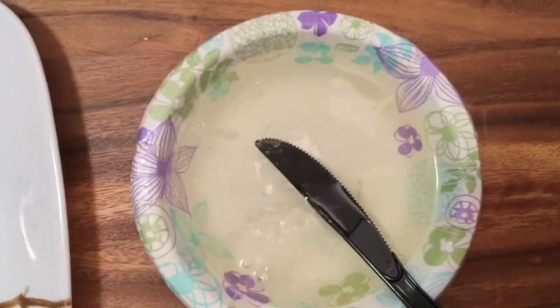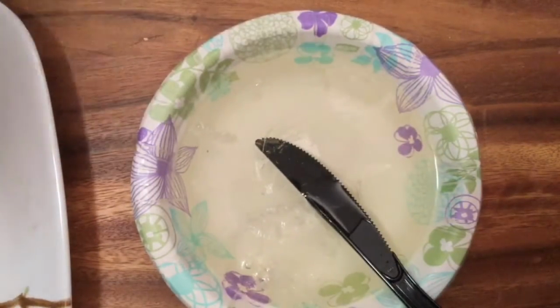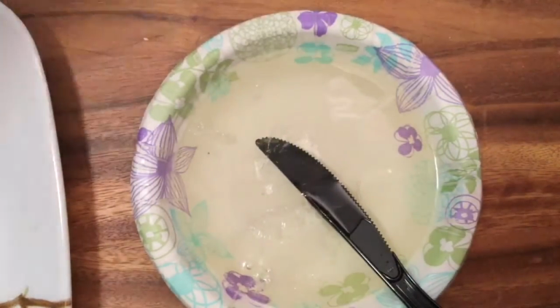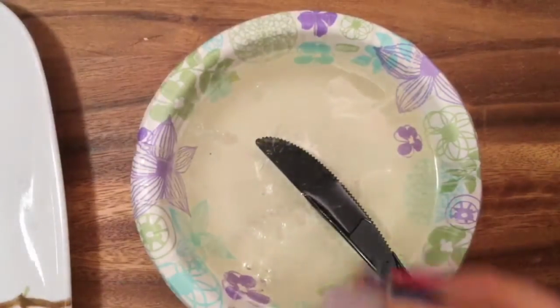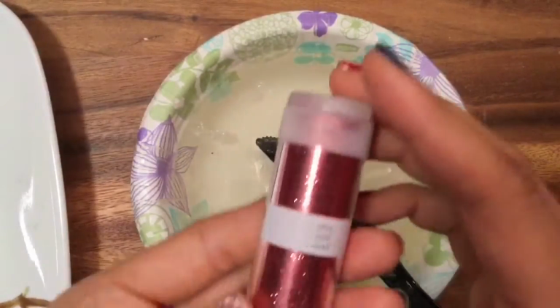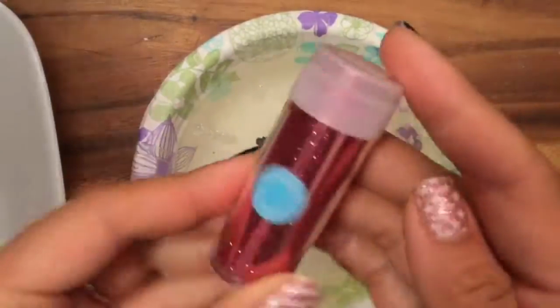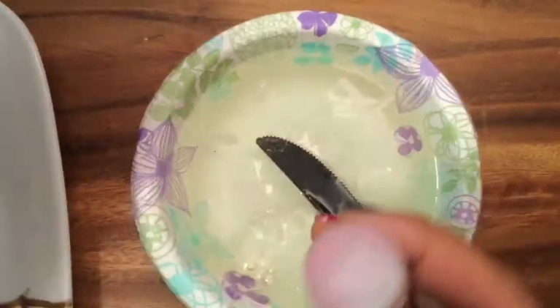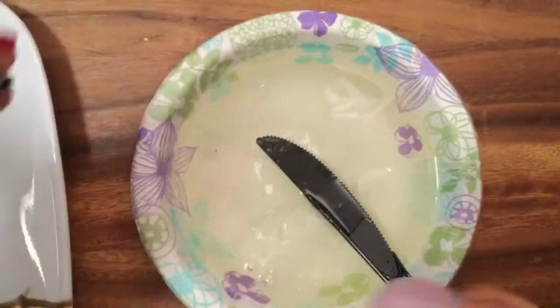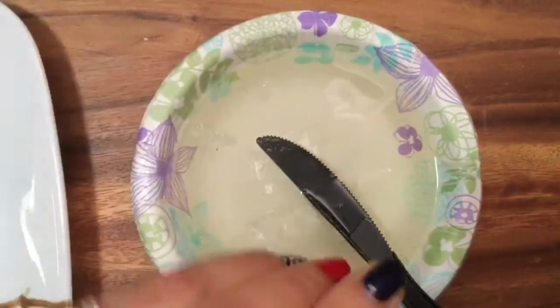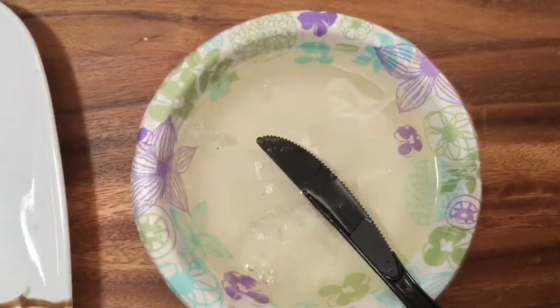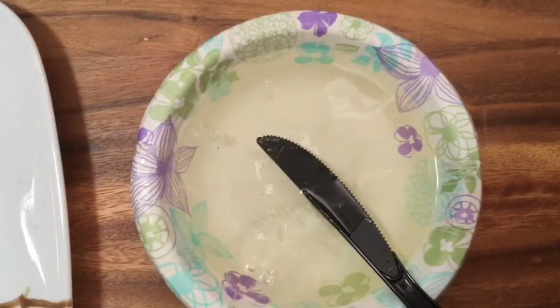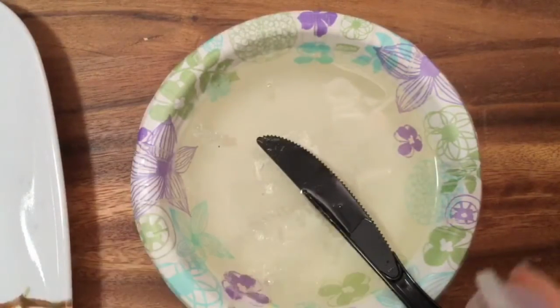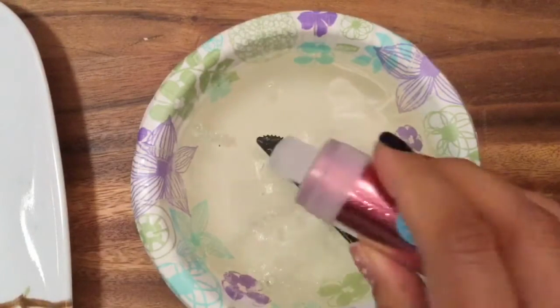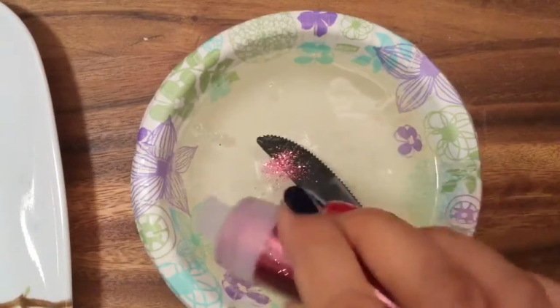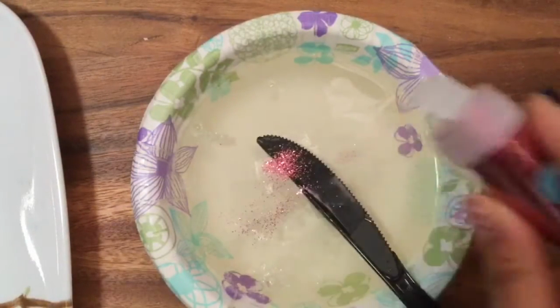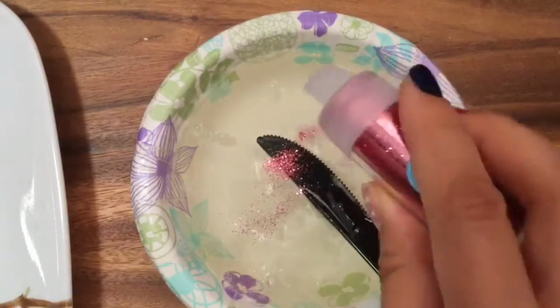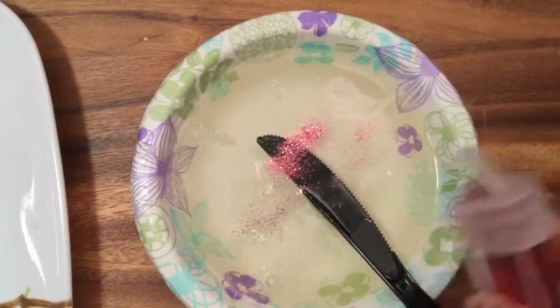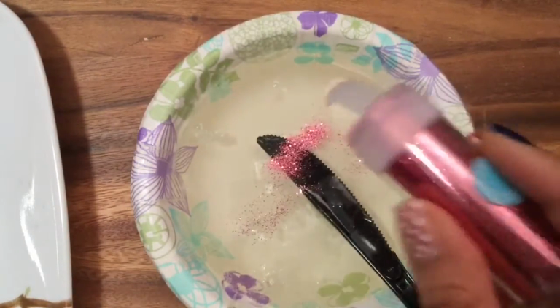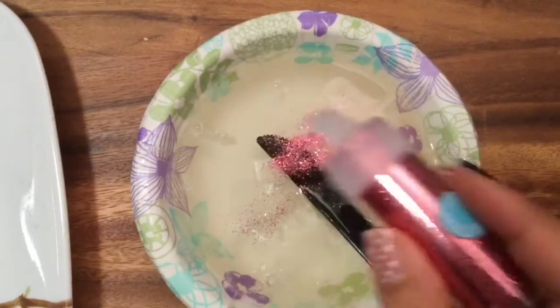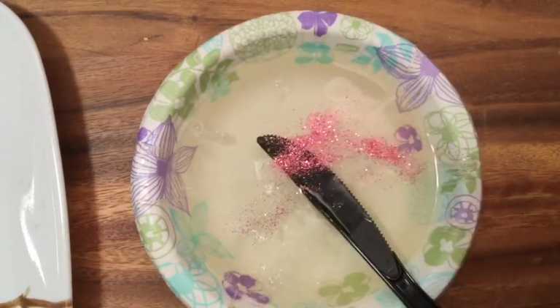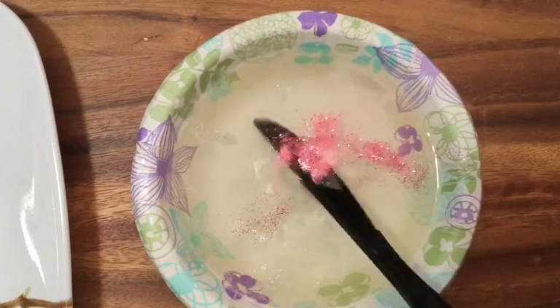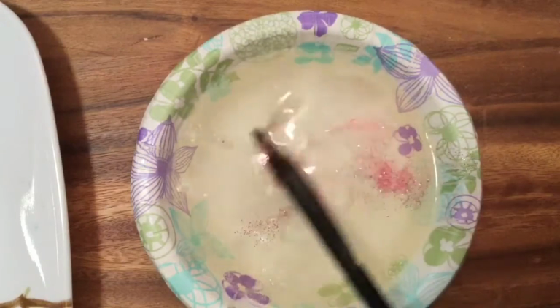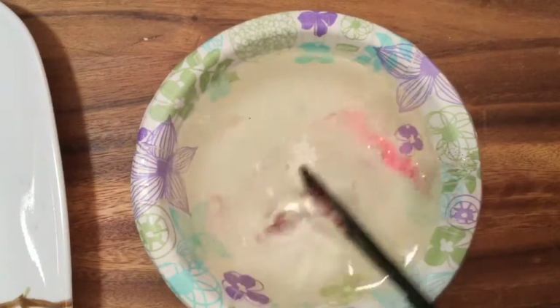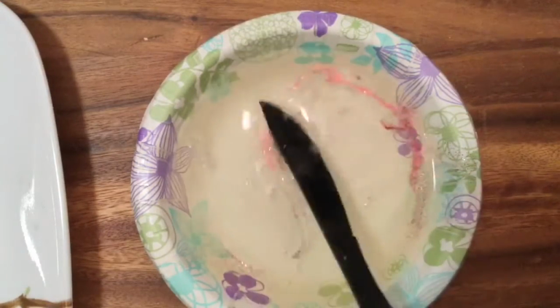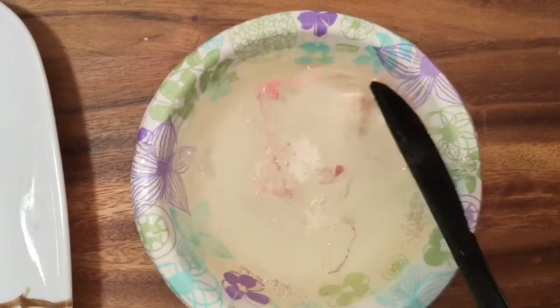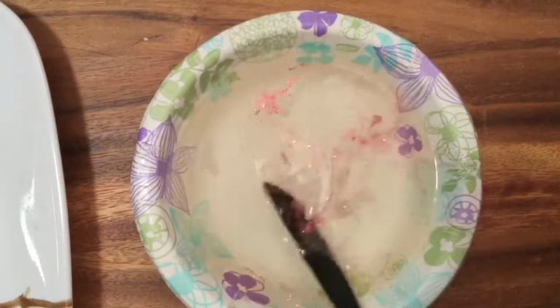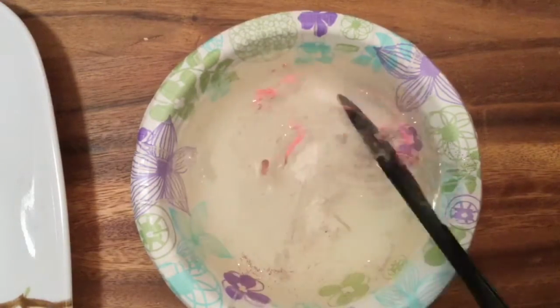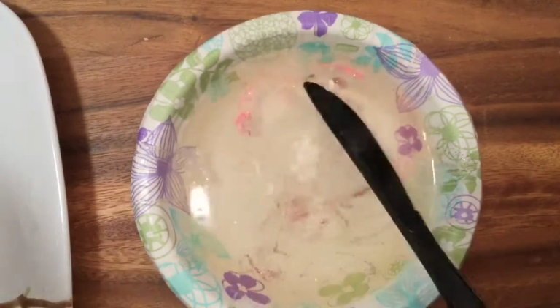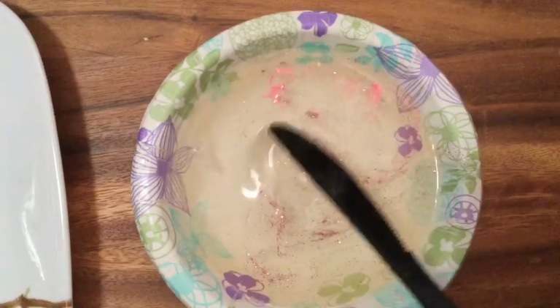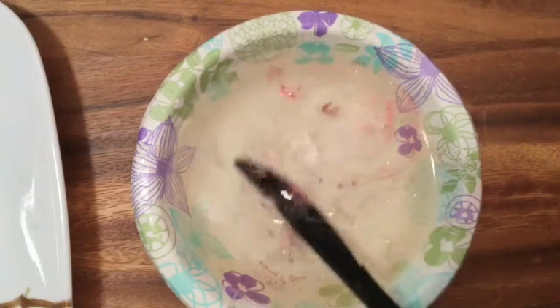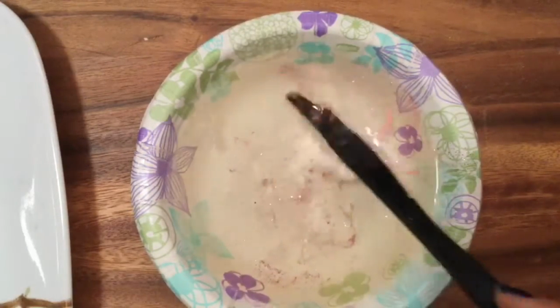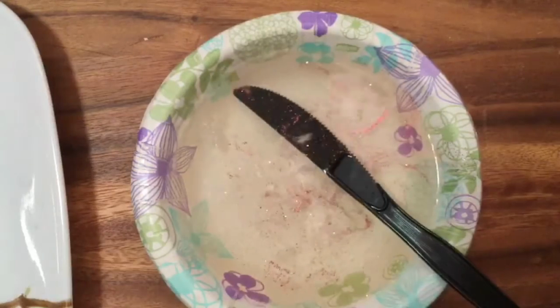I have some really pretty coral color glitter, and we're going to put in just a little bit. Look at how pretty this glitter is! I want to do just a little bit, but it's so pretty I want to put more in. And then I'm just going to gently stir. You don't want to stir too much or else you're going to get bubbles into your soap.